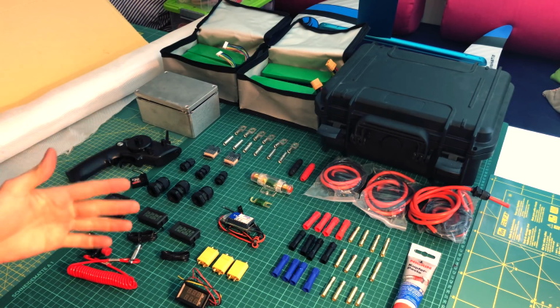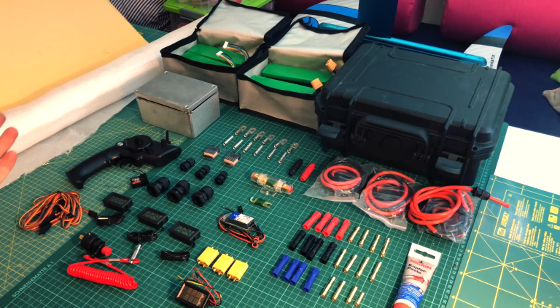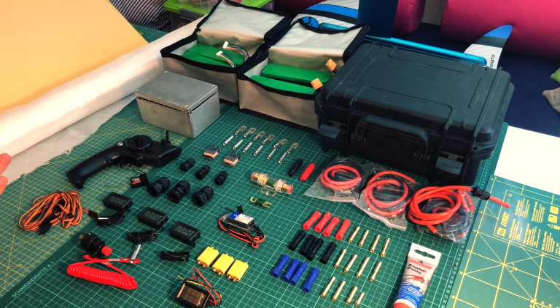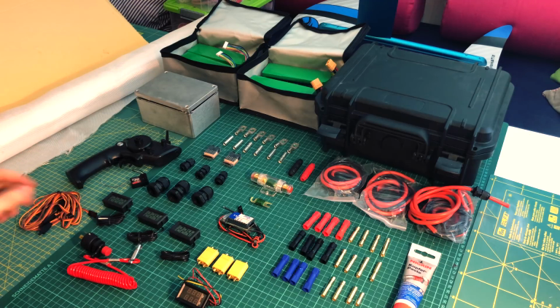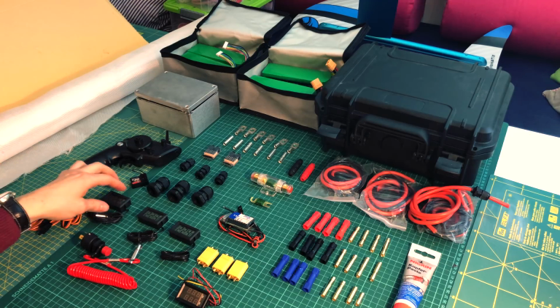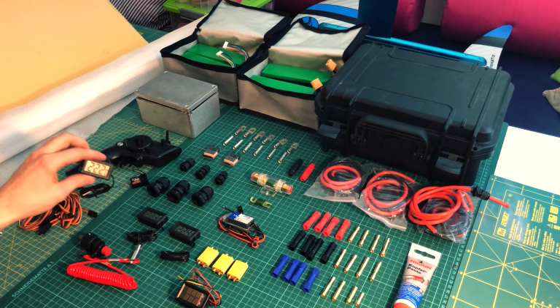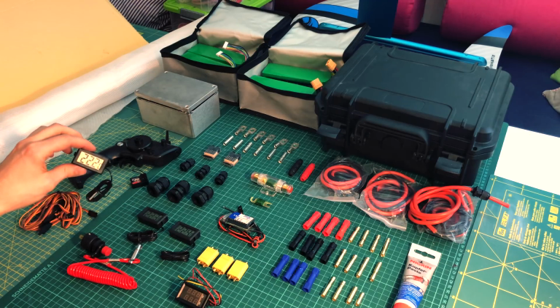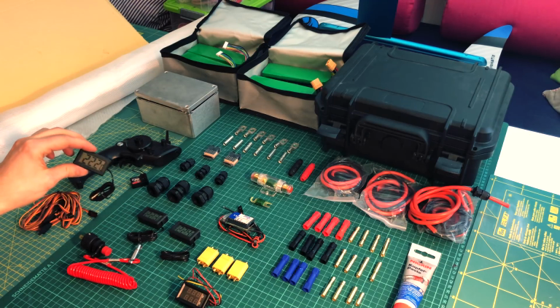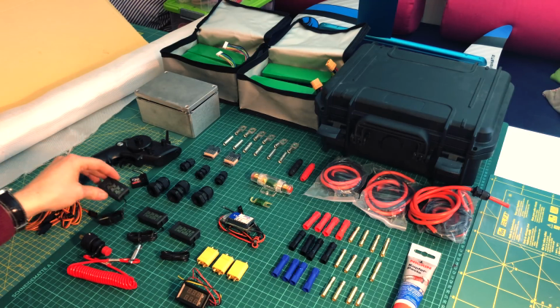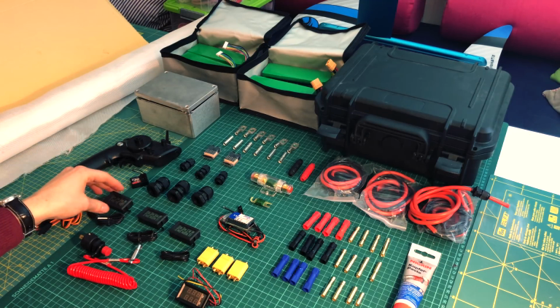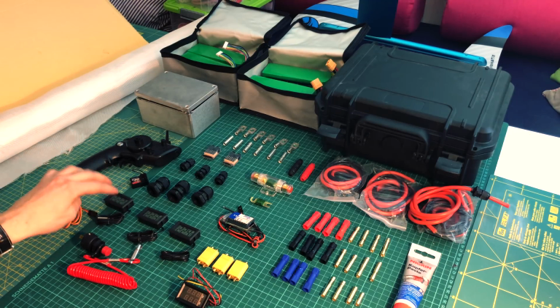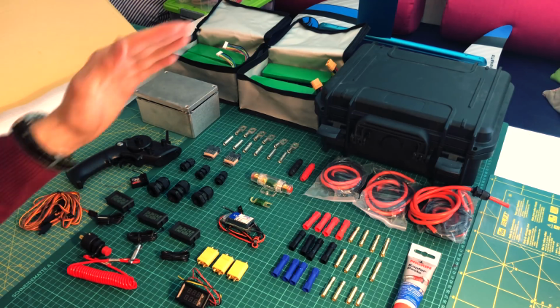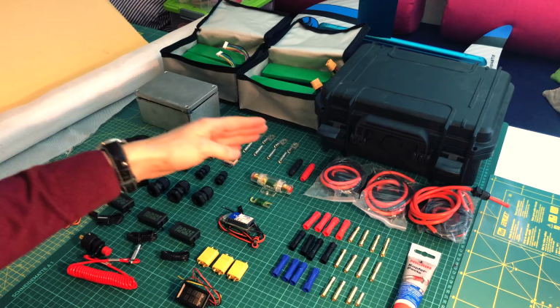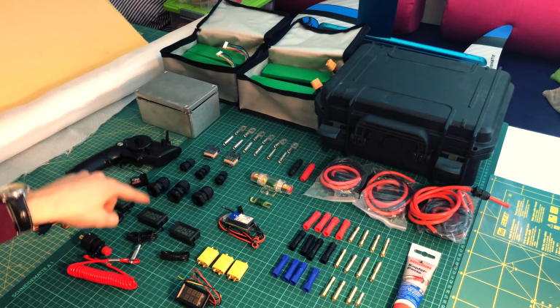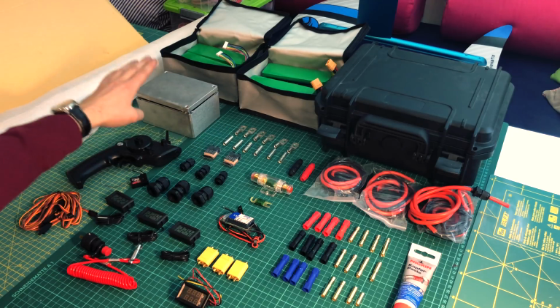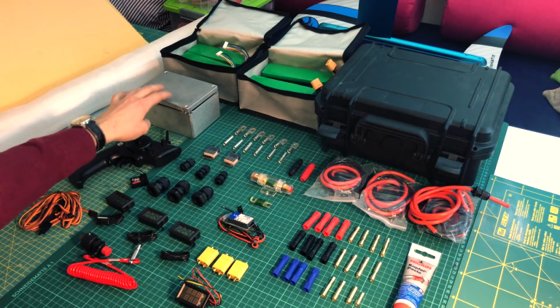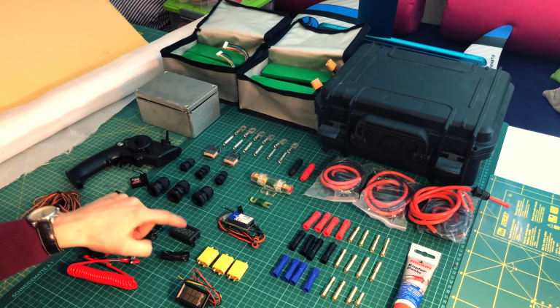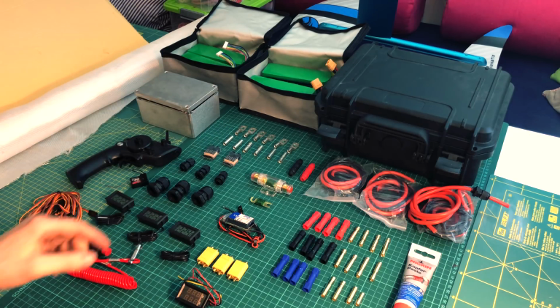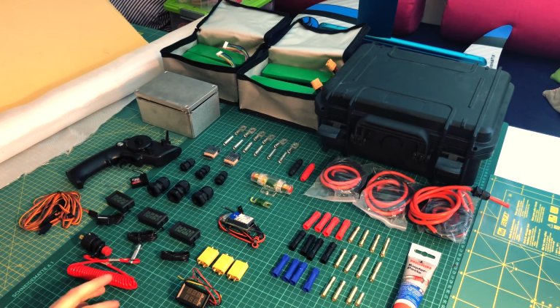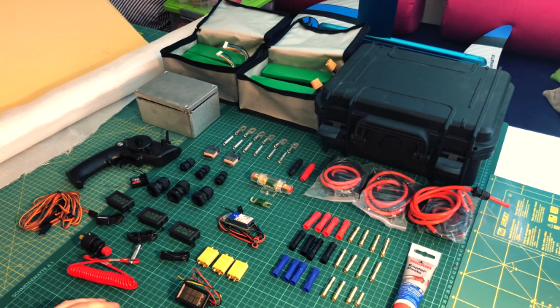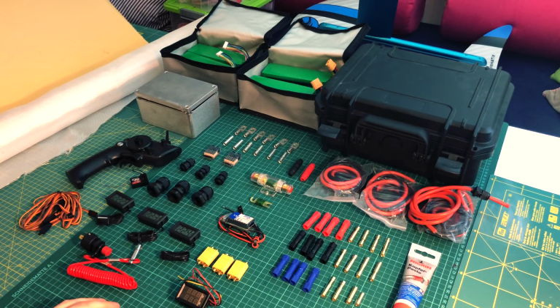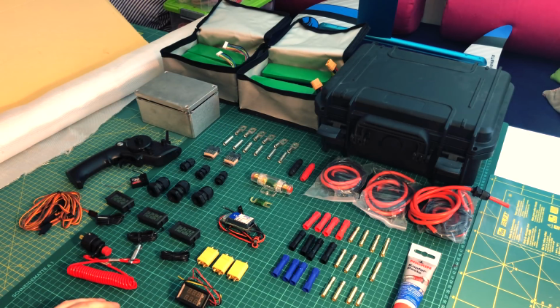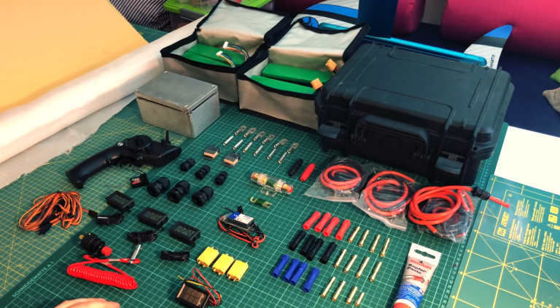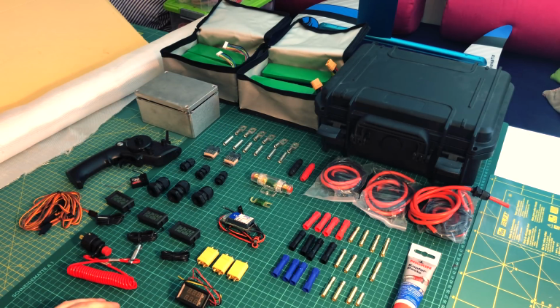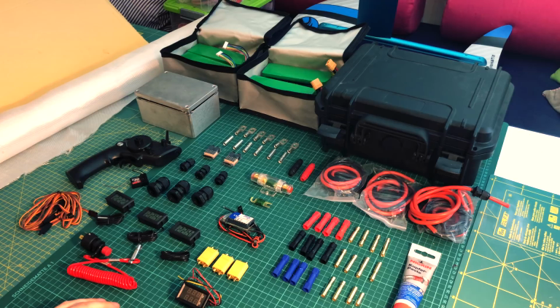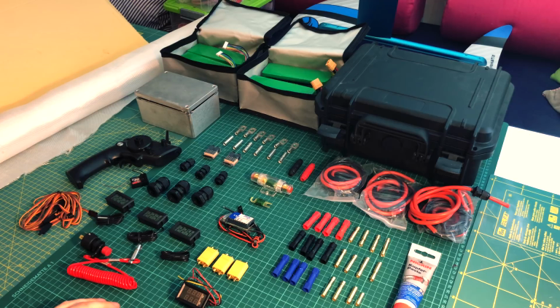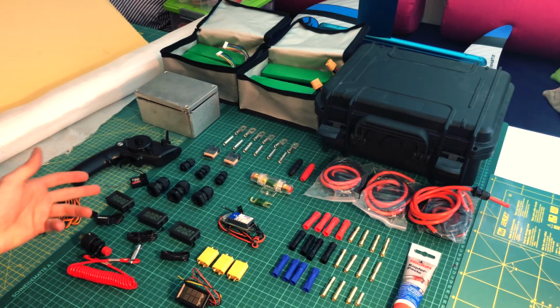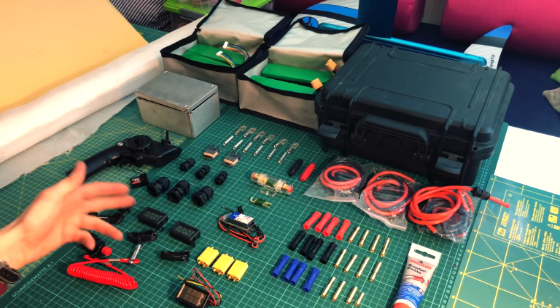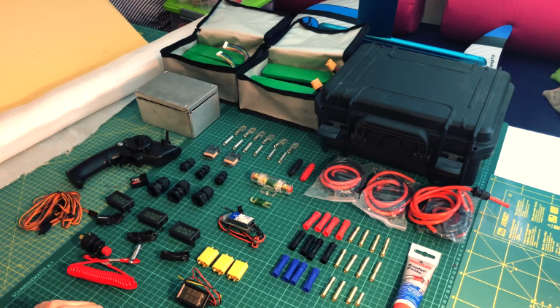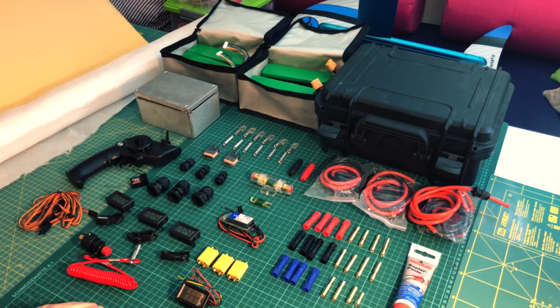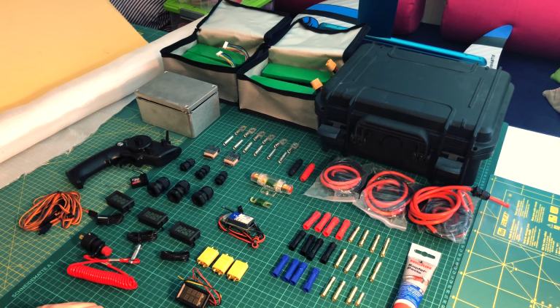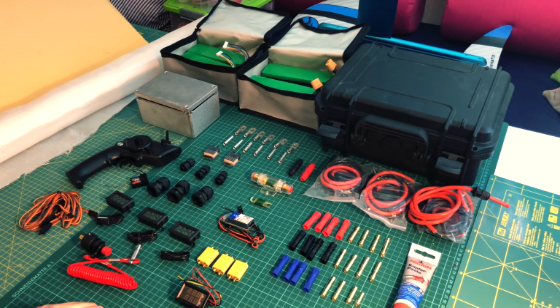I've got these thermometers and I have three of them — one for the battery housing, one for the ESC housing, and one for the motor itself — so I can check temperatures and make sure nothing is overheating. This is mainly for testing; later on I probably won't need them.